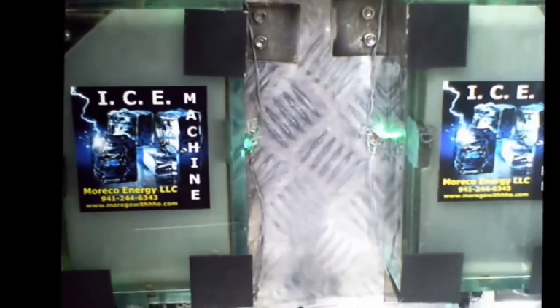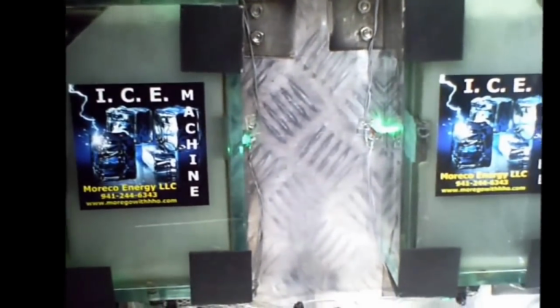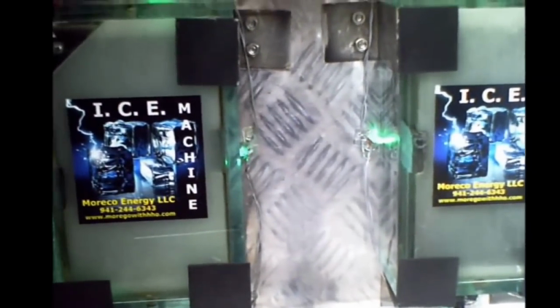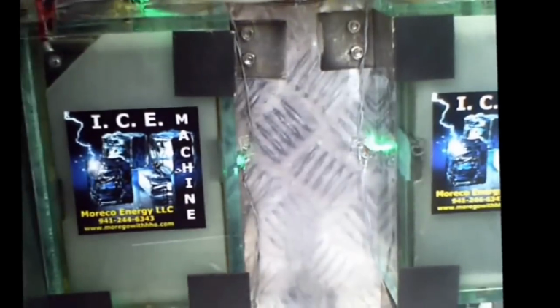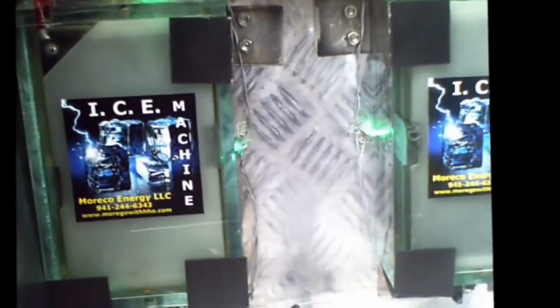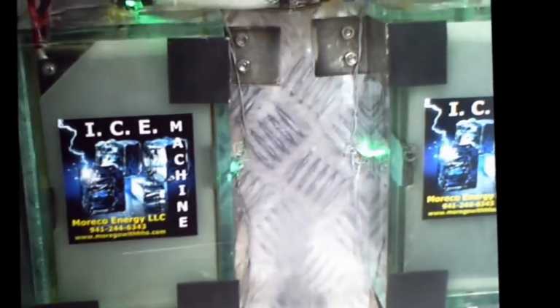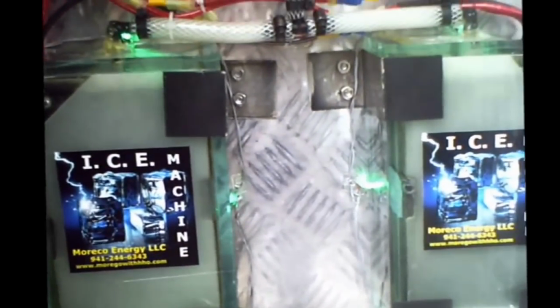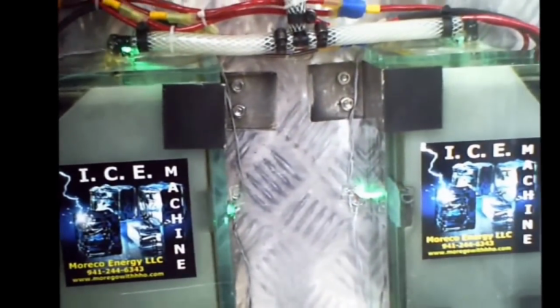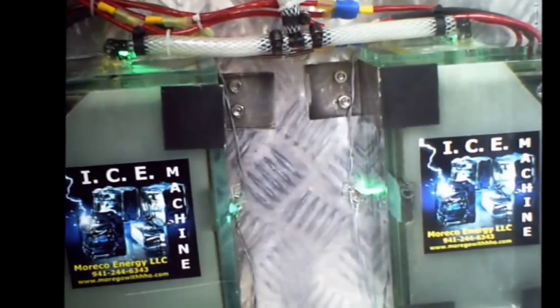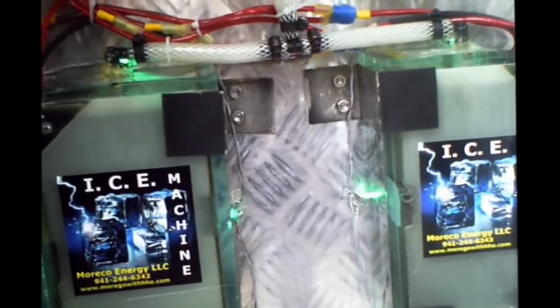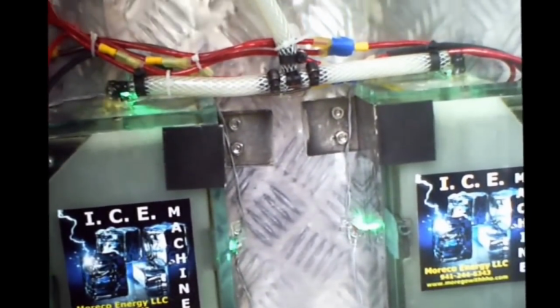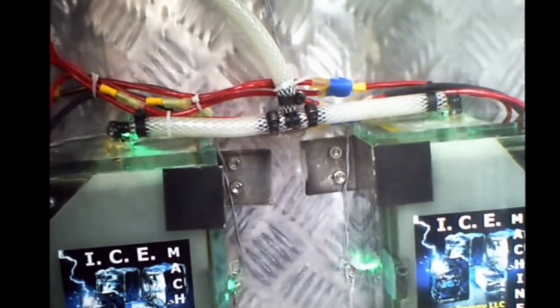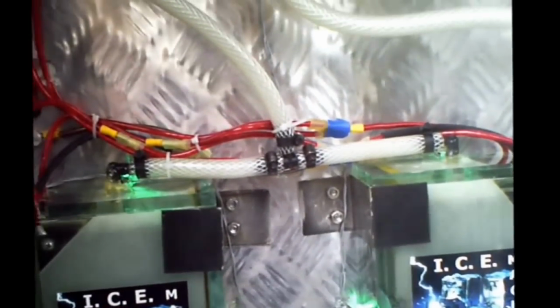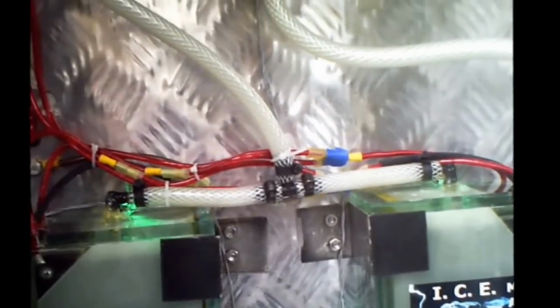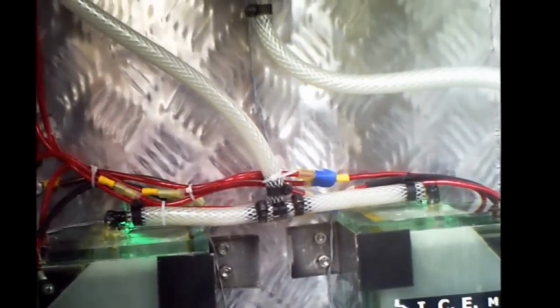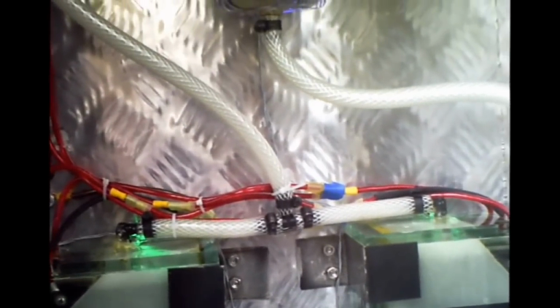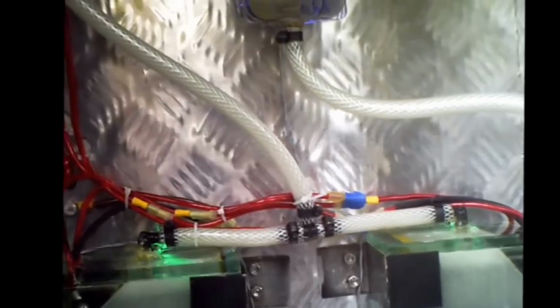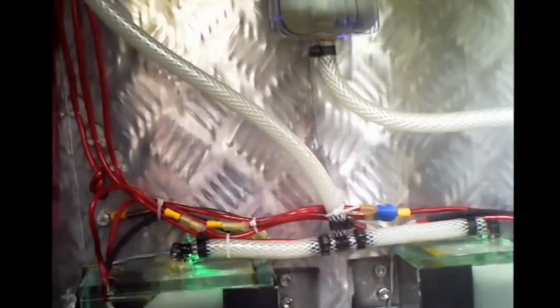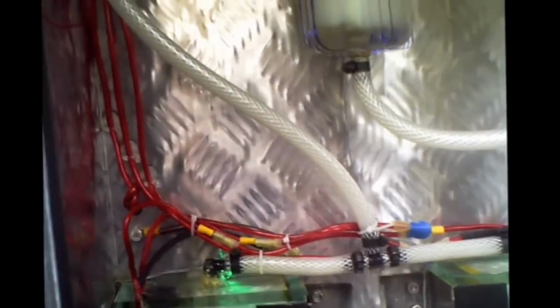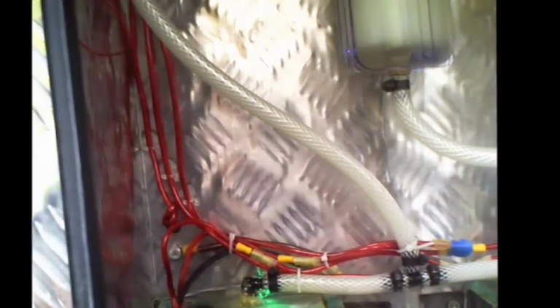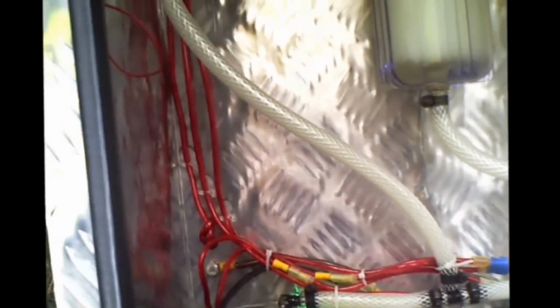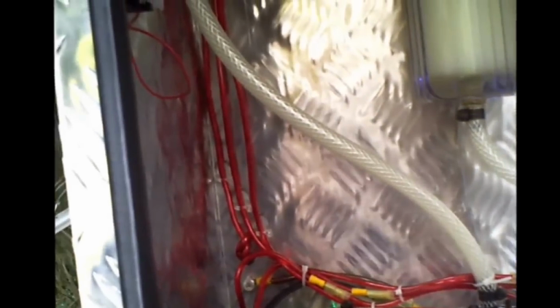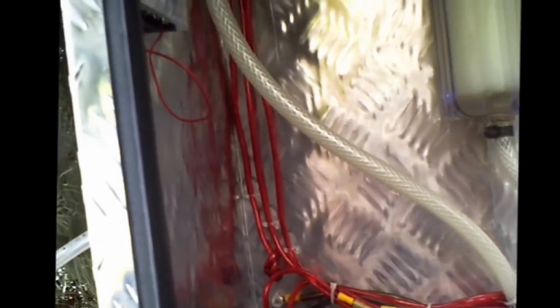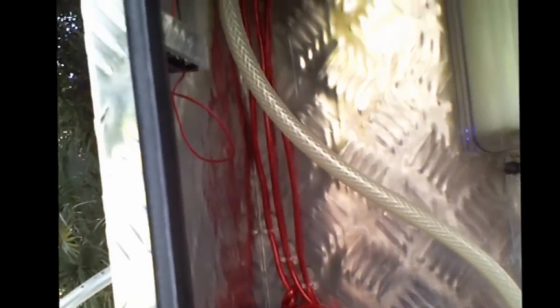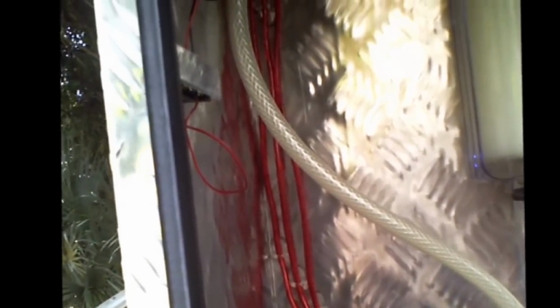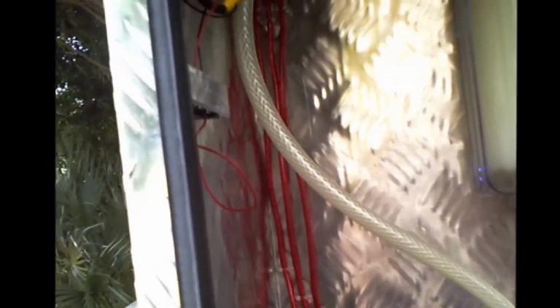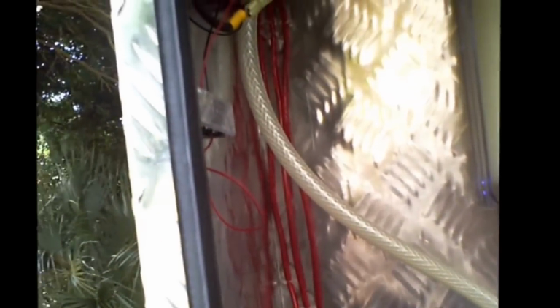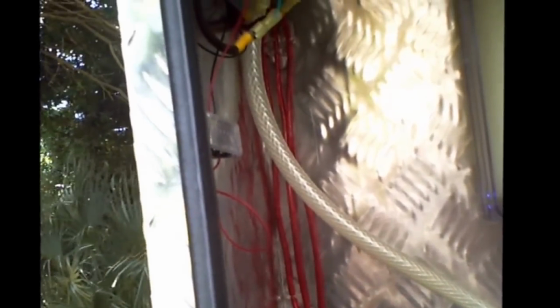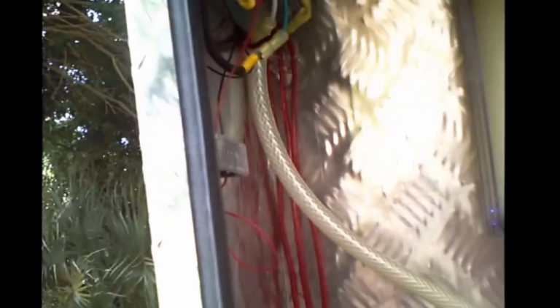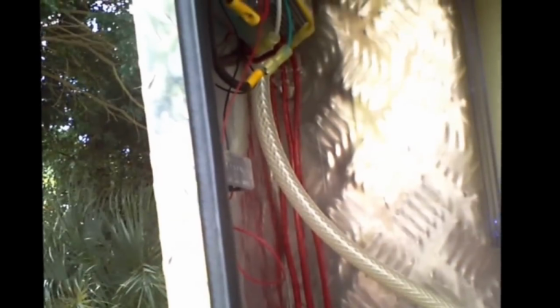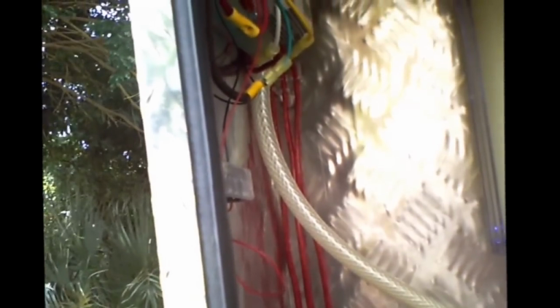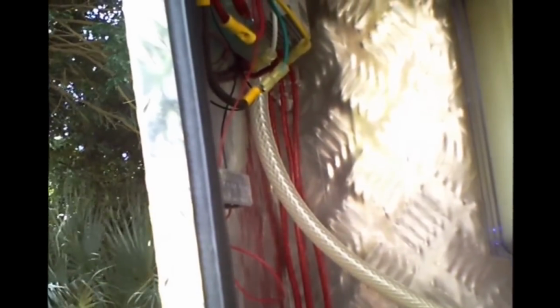Our system is cutting edge in hydrogen generation for fuel savings. We accept no less than a double digit percentage increase in fuel miles per gallon, or hourly in the case of static engine use as with gensets and boats.